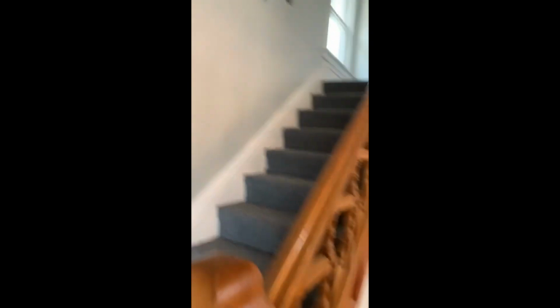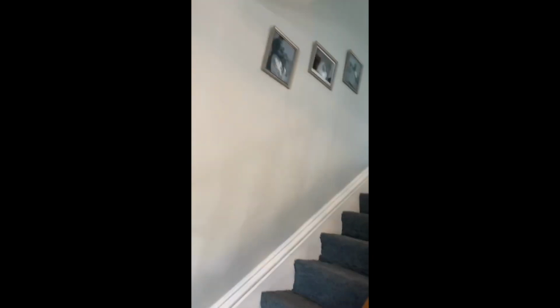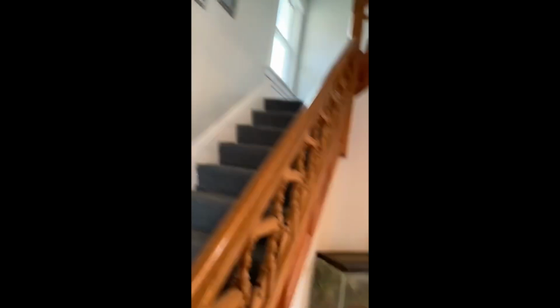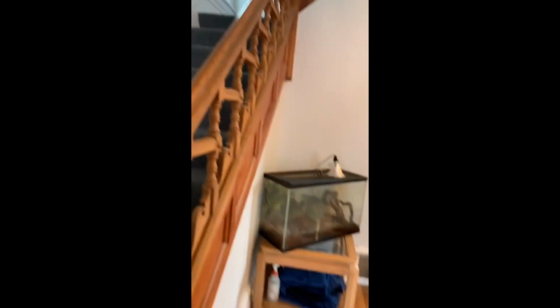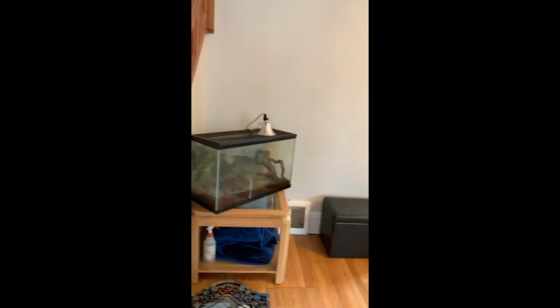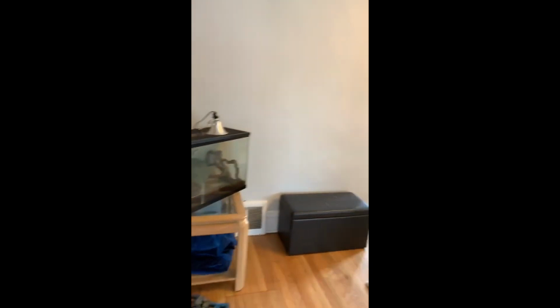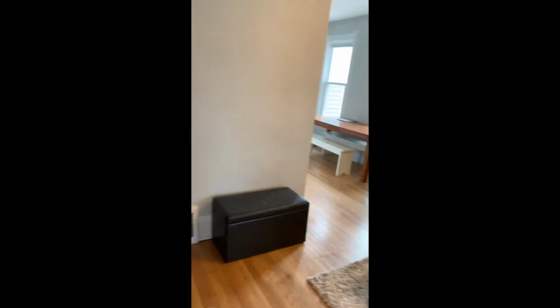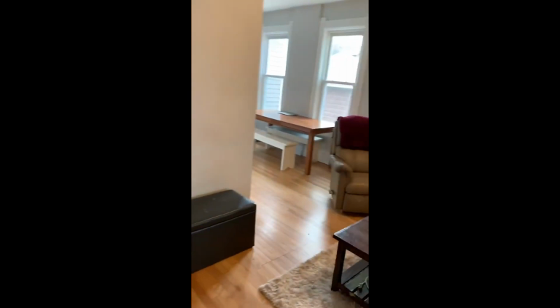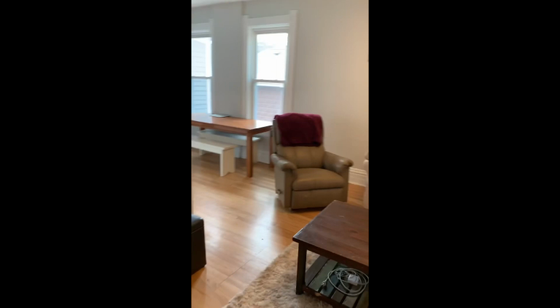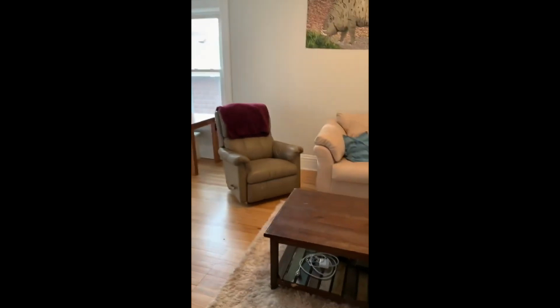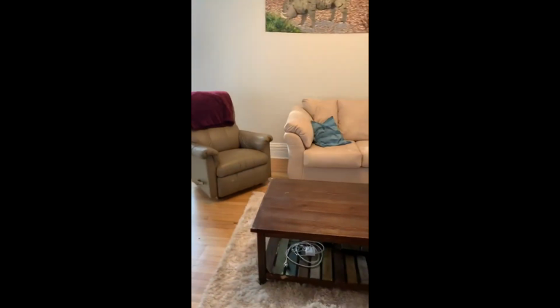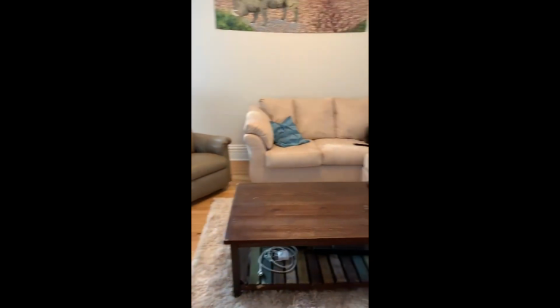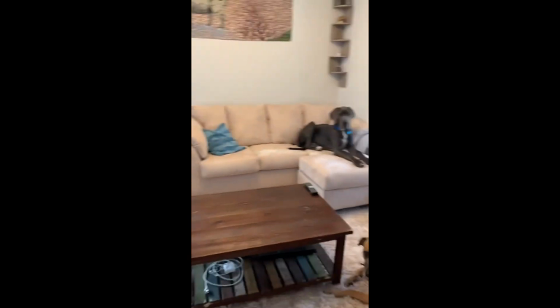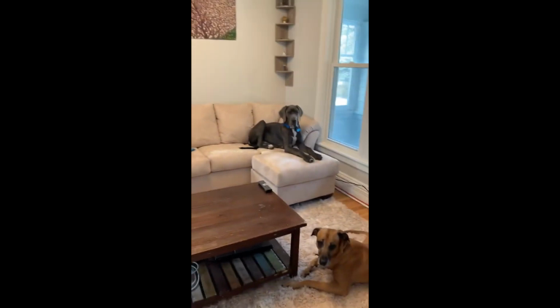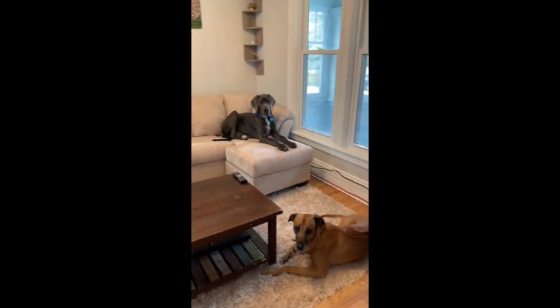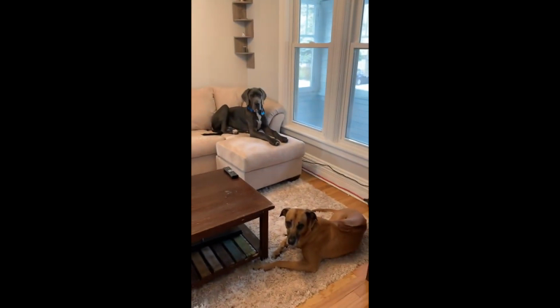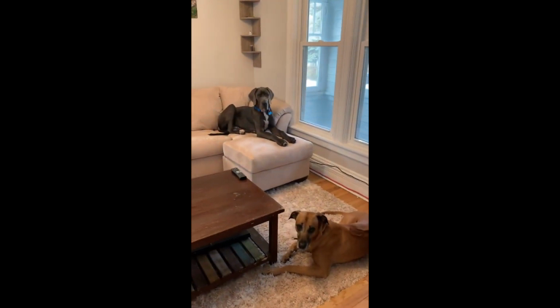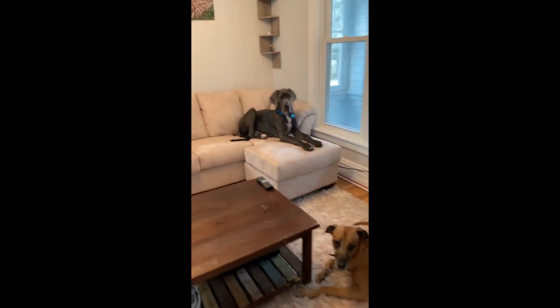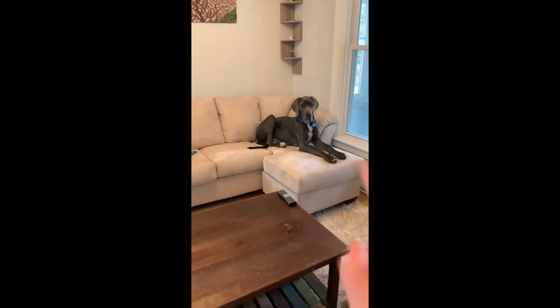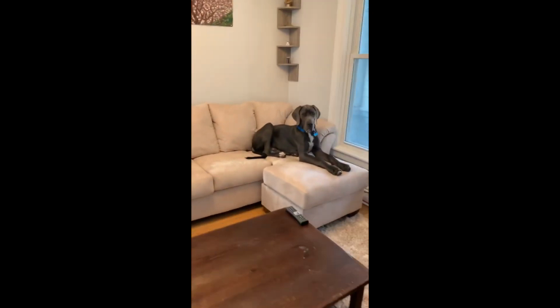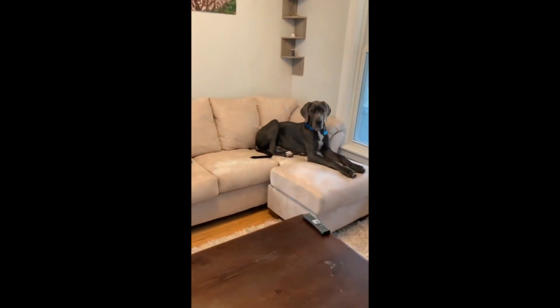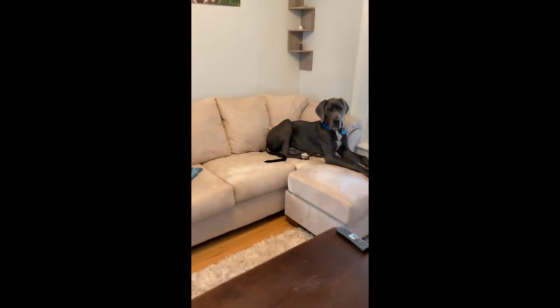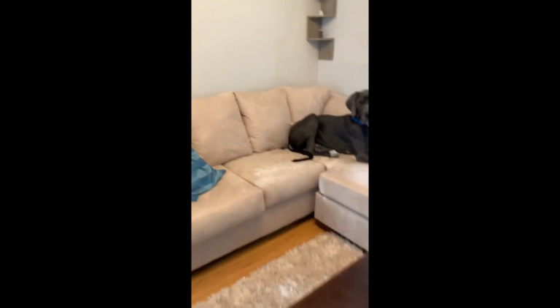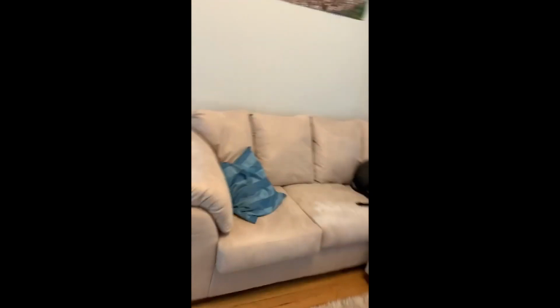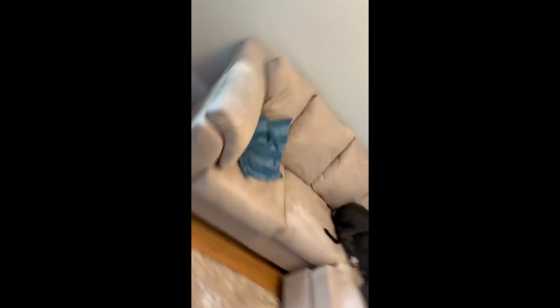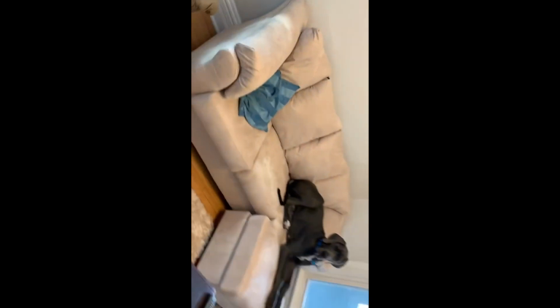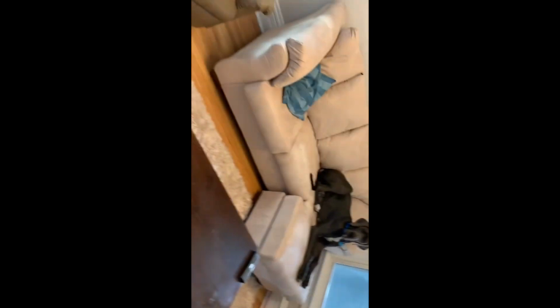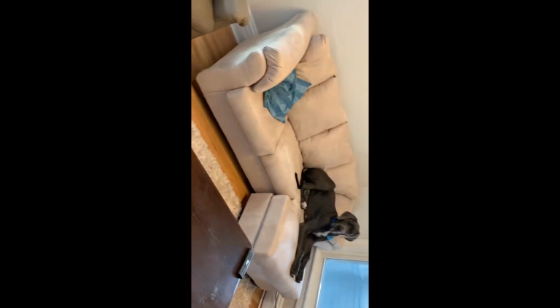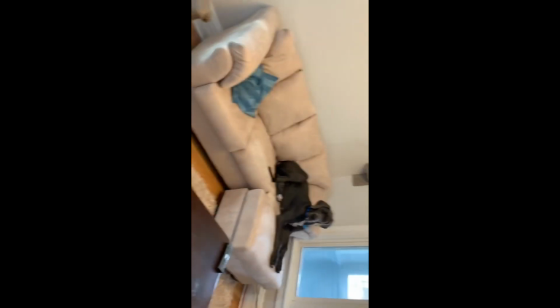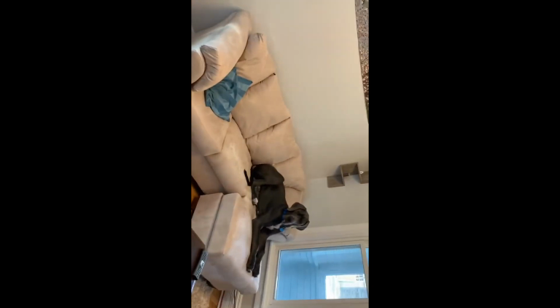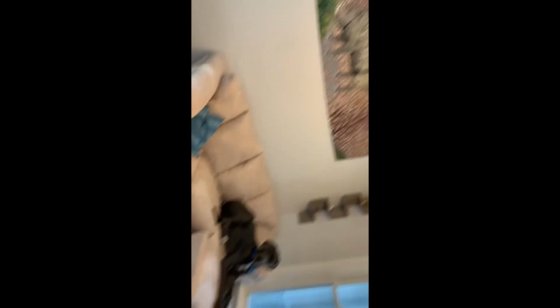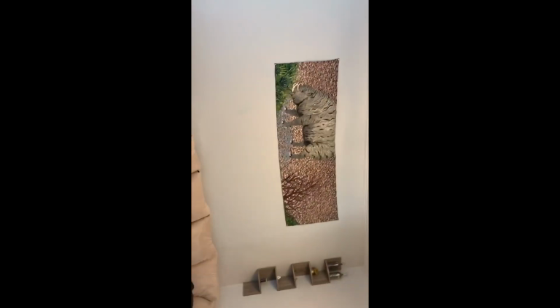So this is our living room. That's Blue — he's not supposed to be on the couch, but of course he is. We just got this new couch like yesterday.